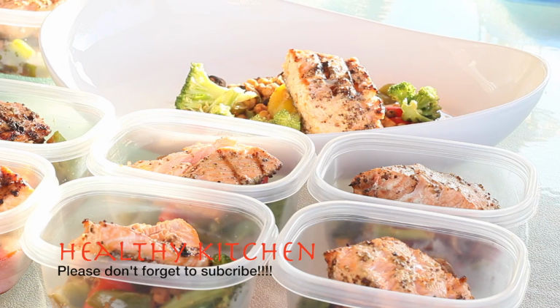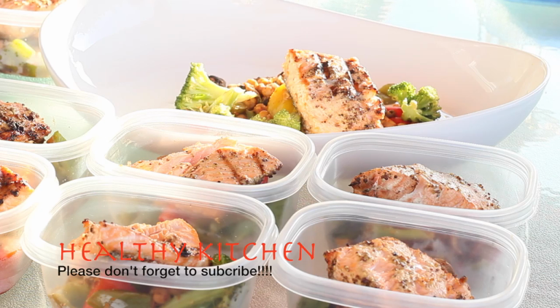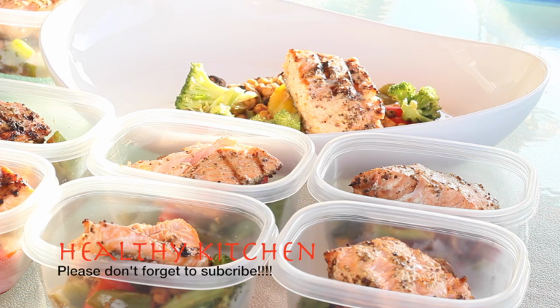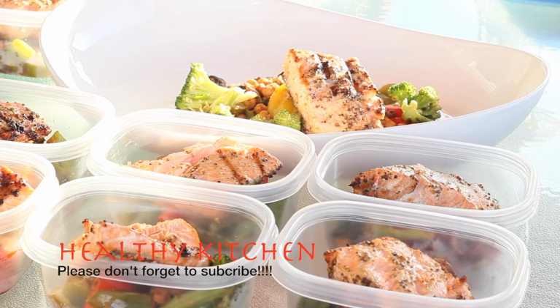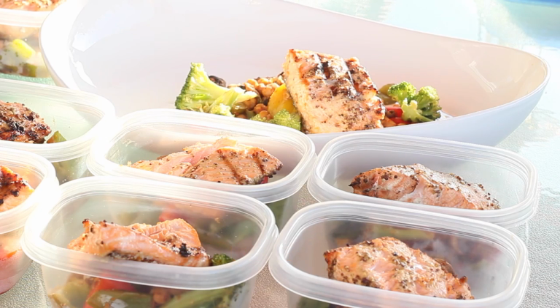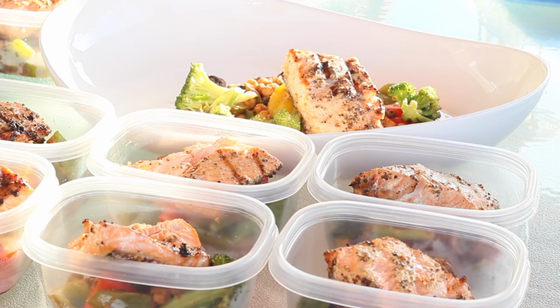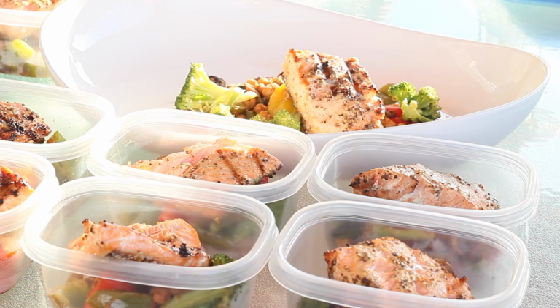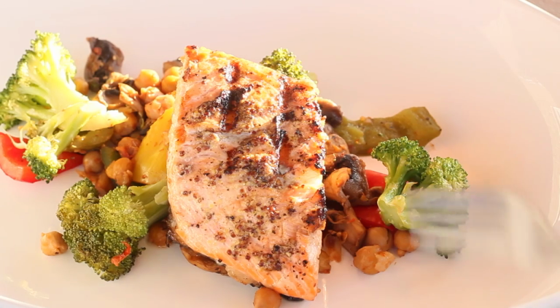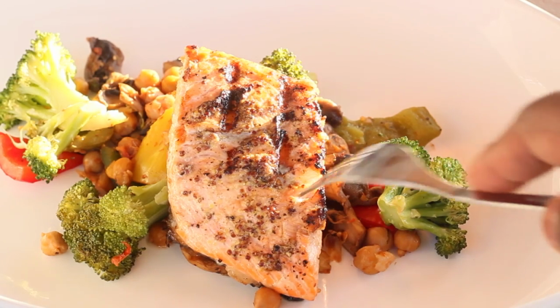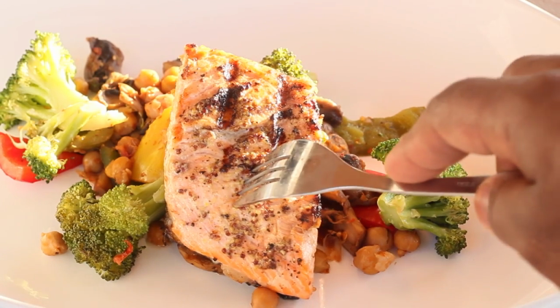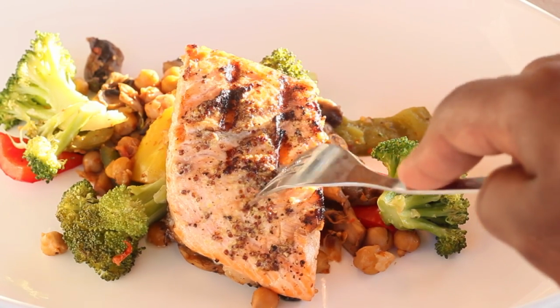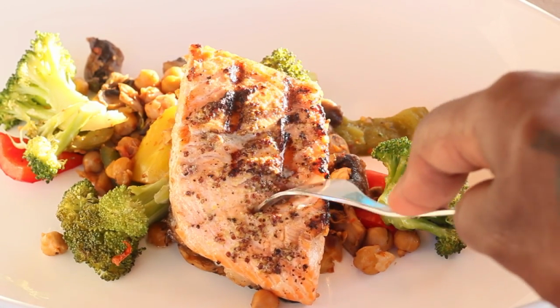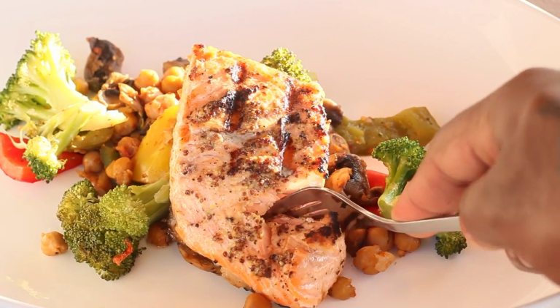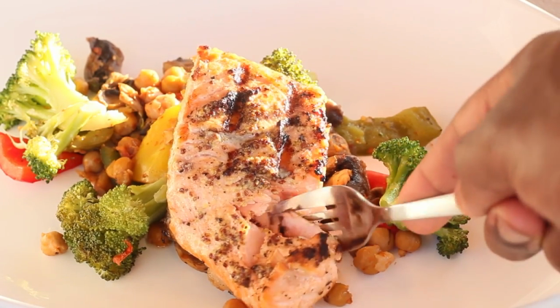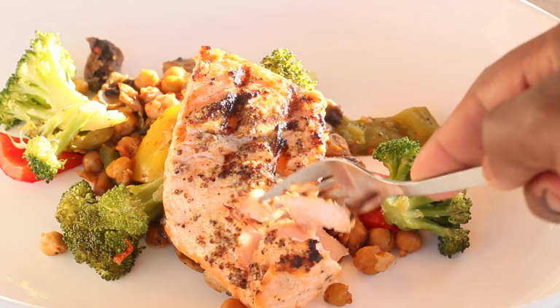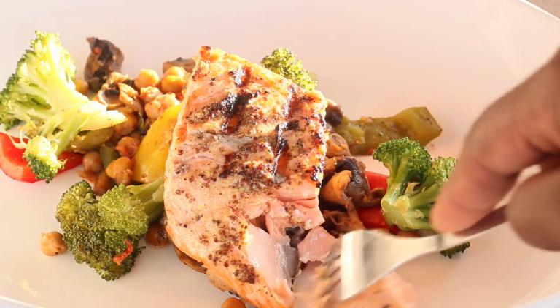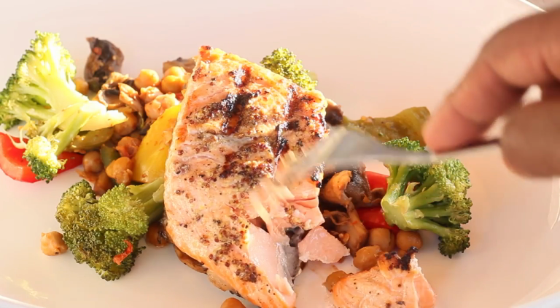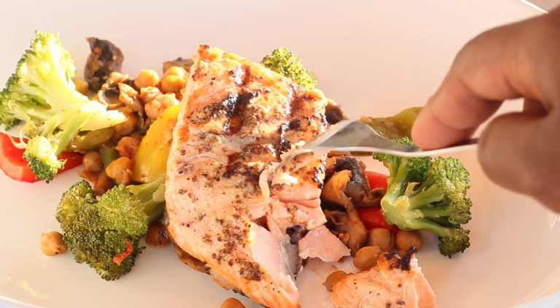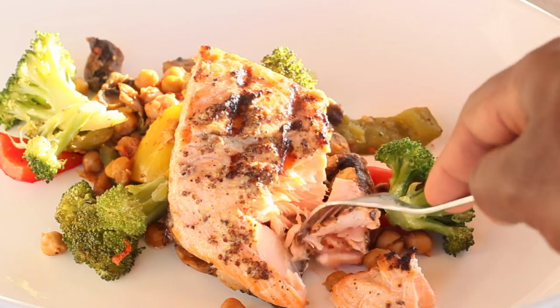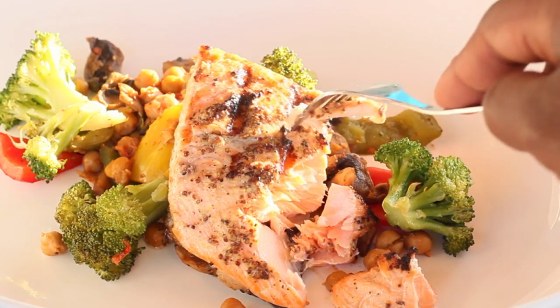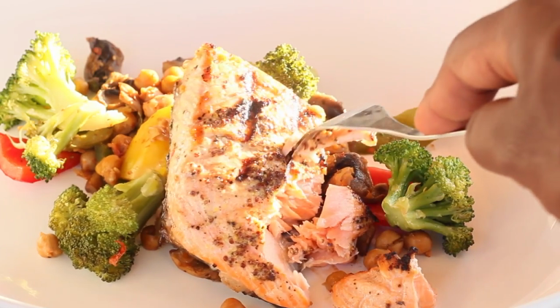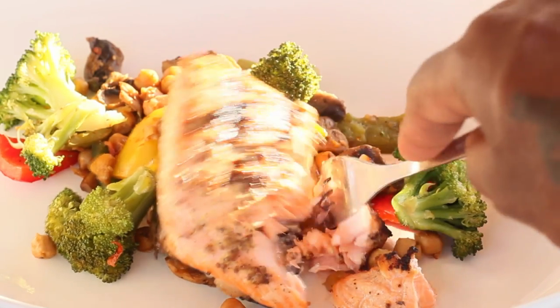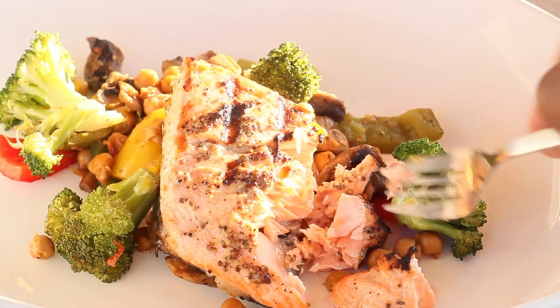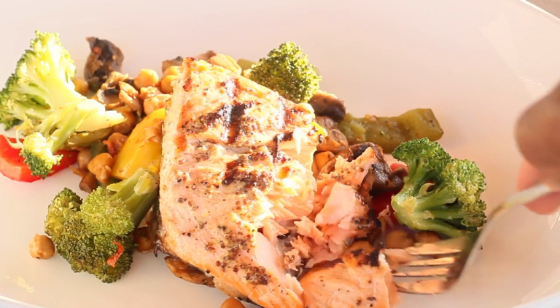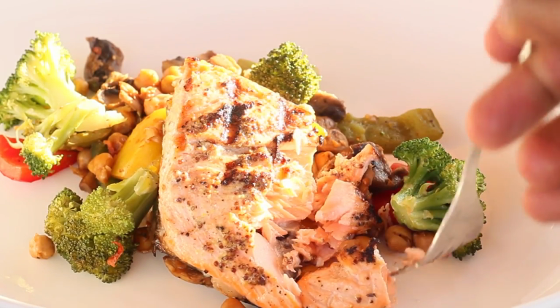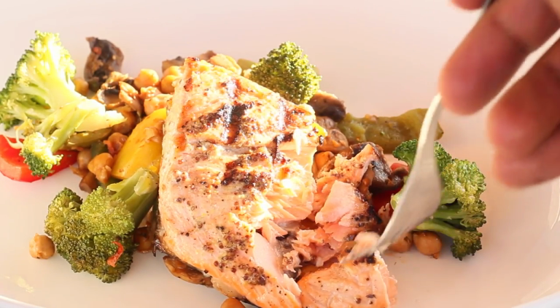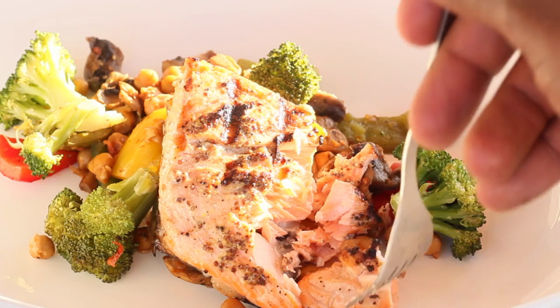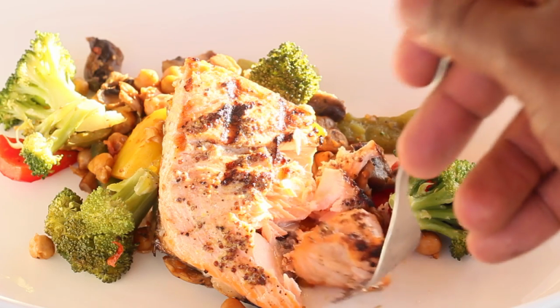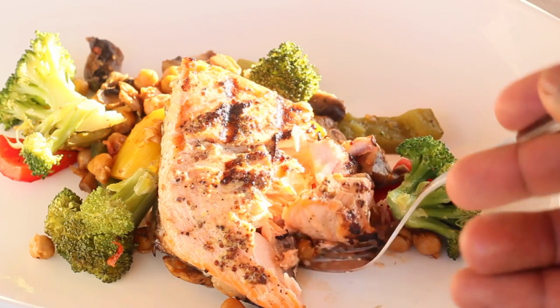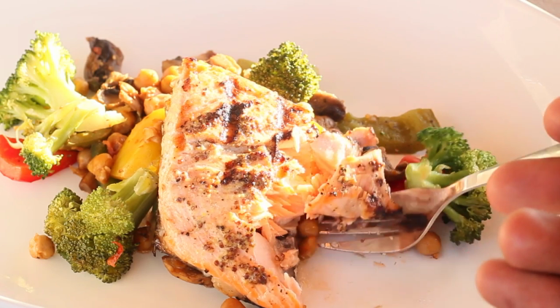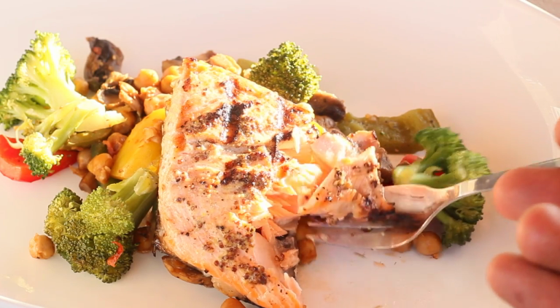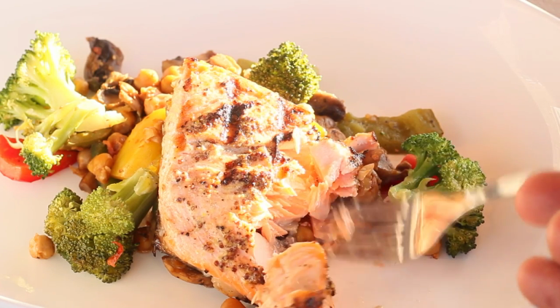Please don't forget to subscribe! And here's a quick shot of me eating the salmon — it was really juicy and really flavorful. Anyway guys, have a good one, thanks!